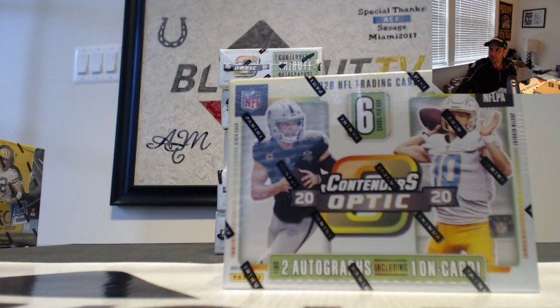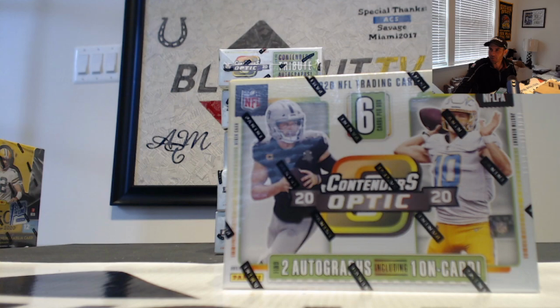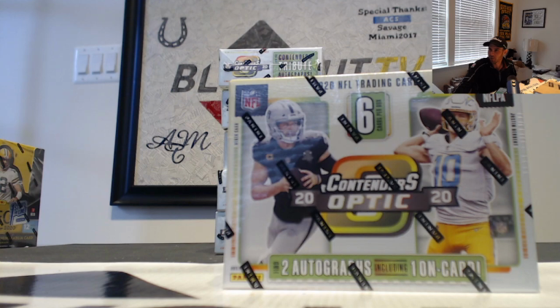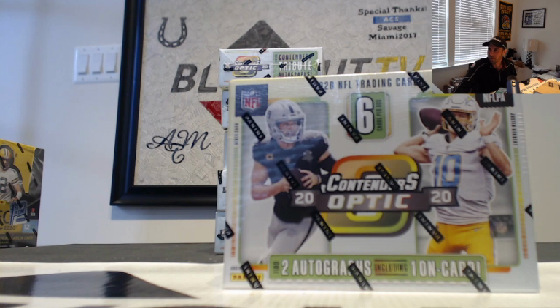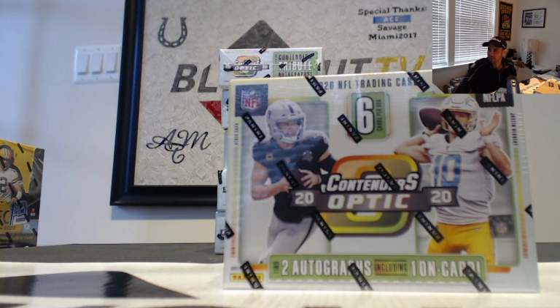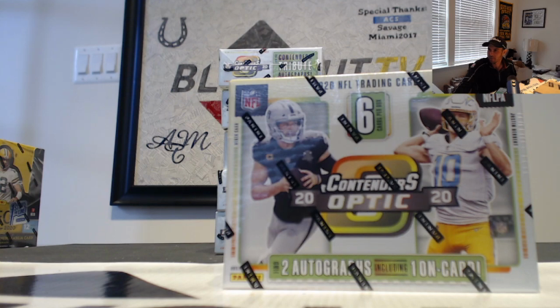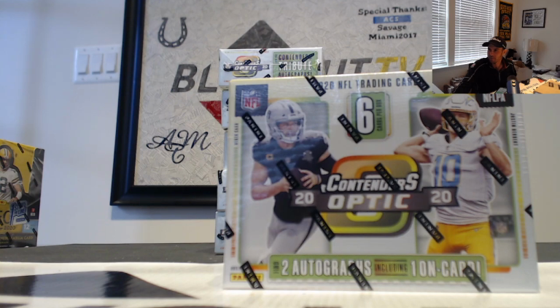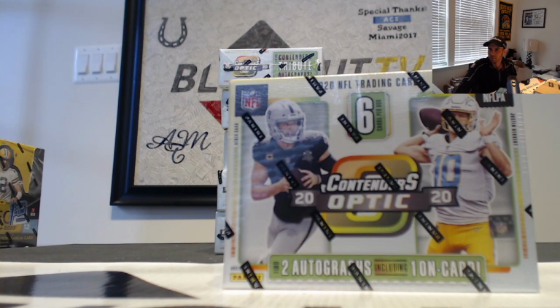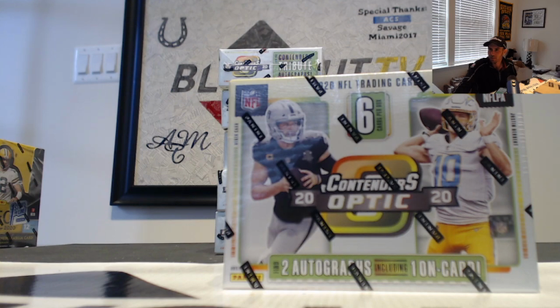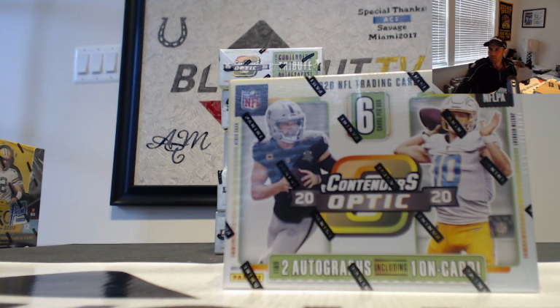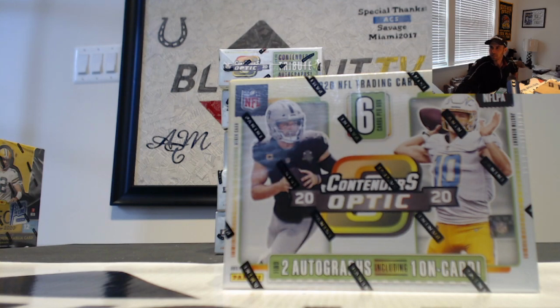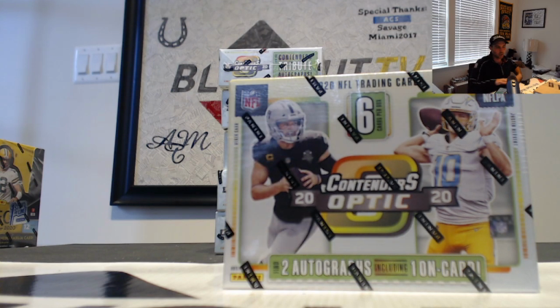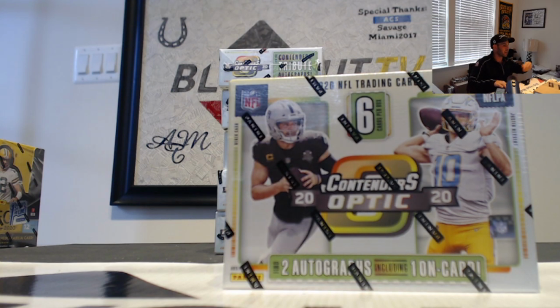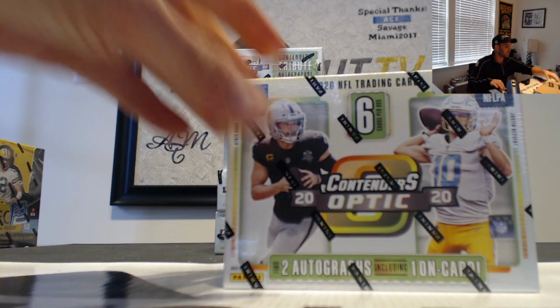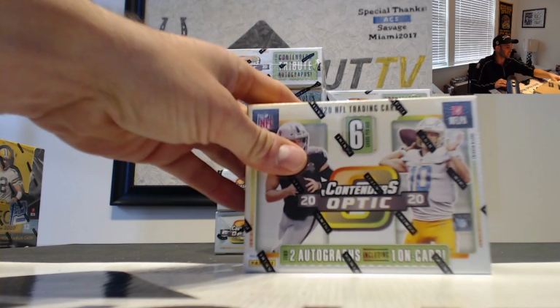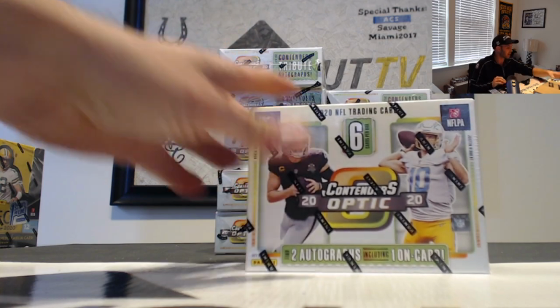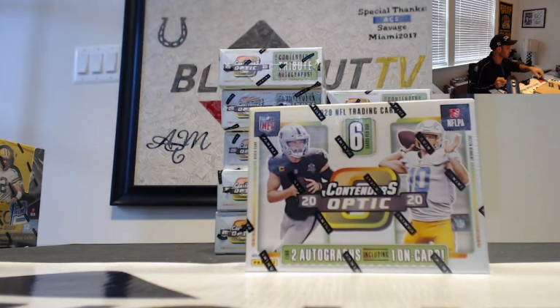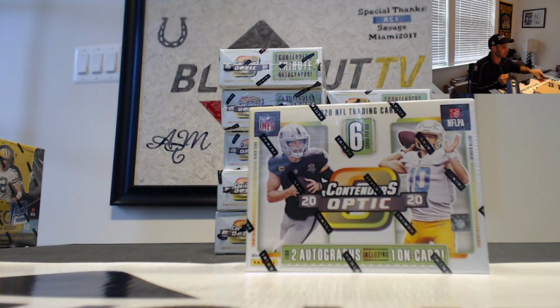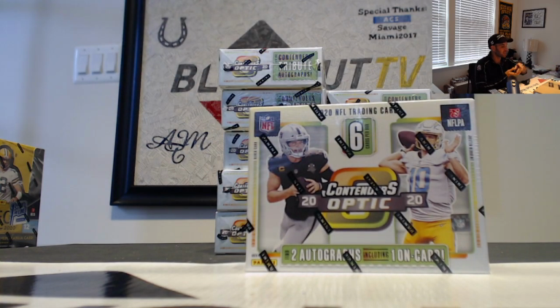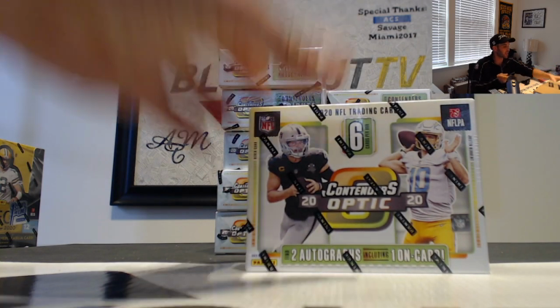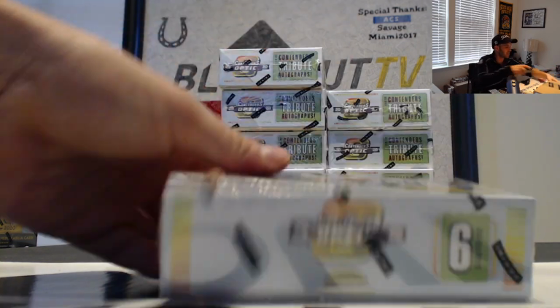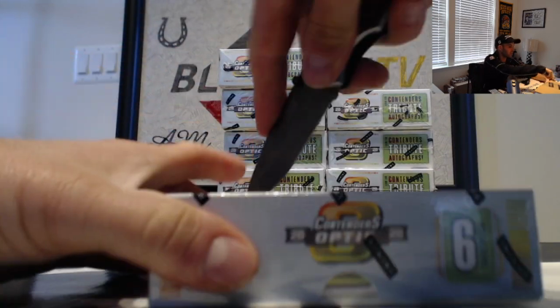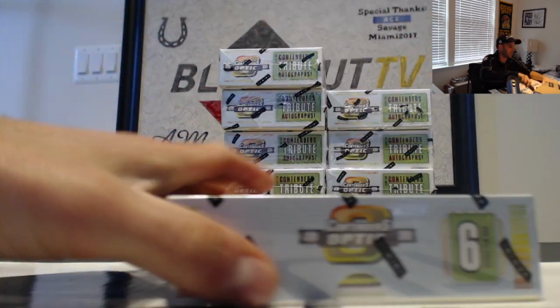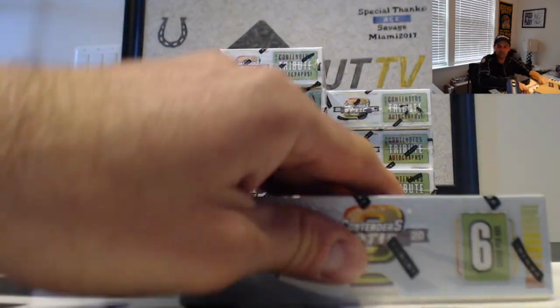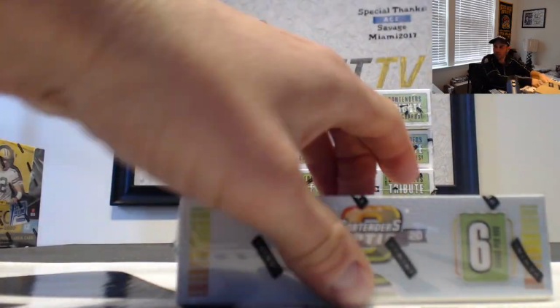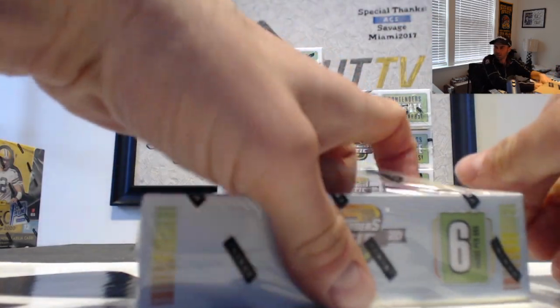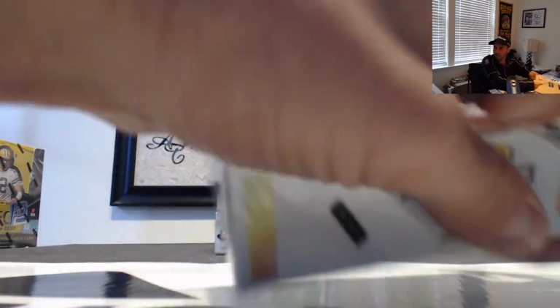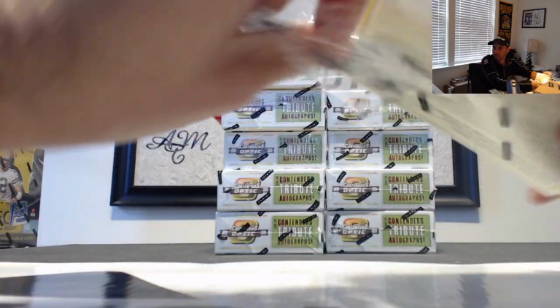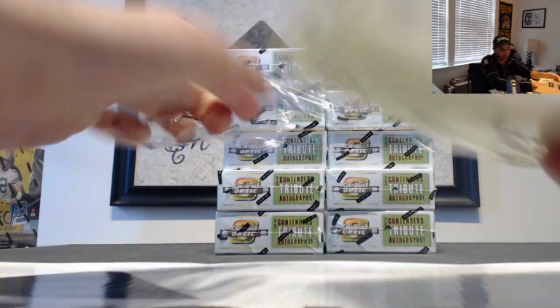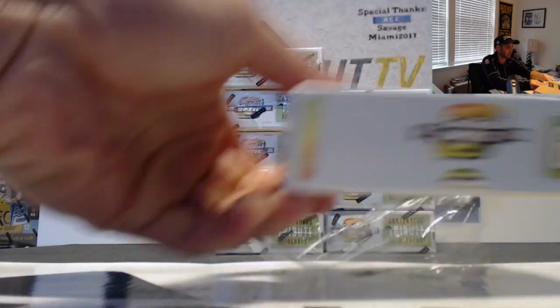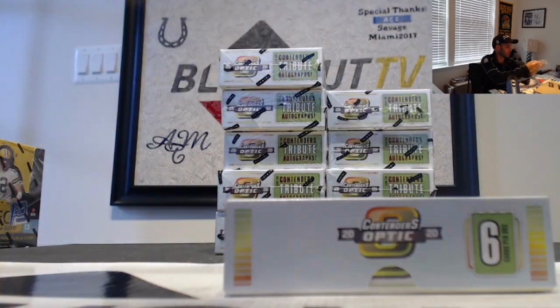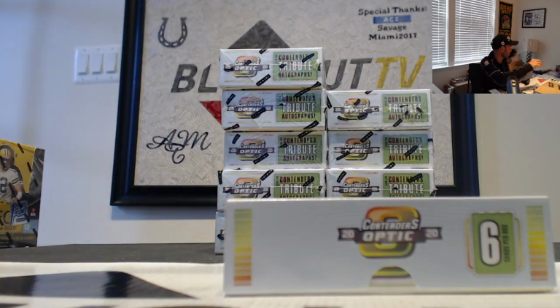We're going to crack open a little bit of Contenders Optic — we did a couple of these a few days ago. Good luck, new case, let's see what we got. Appreciate it, man.